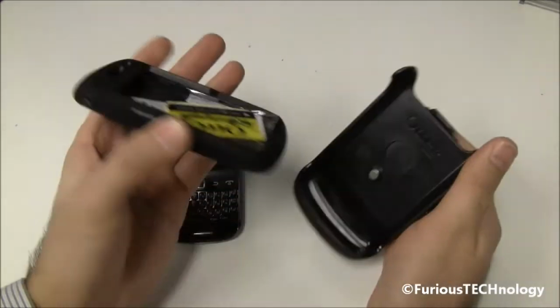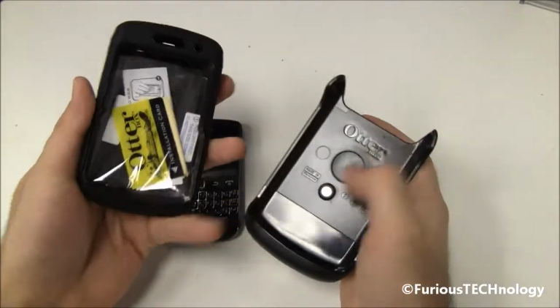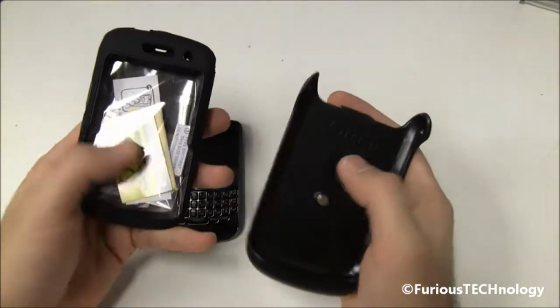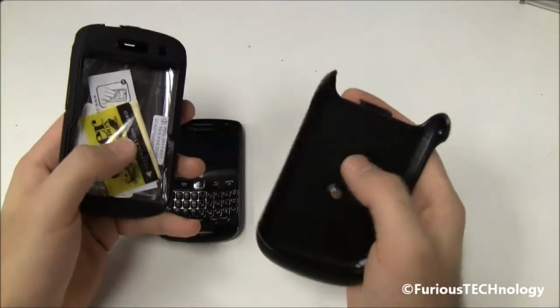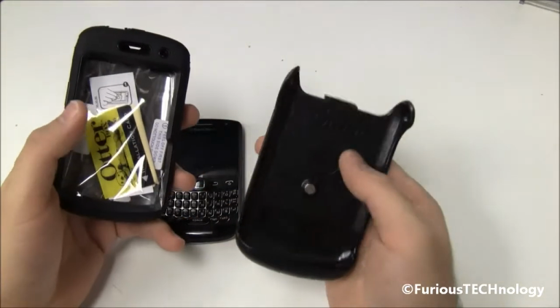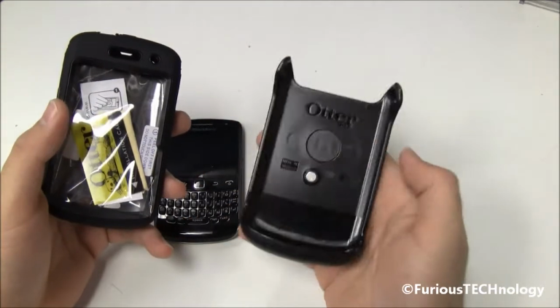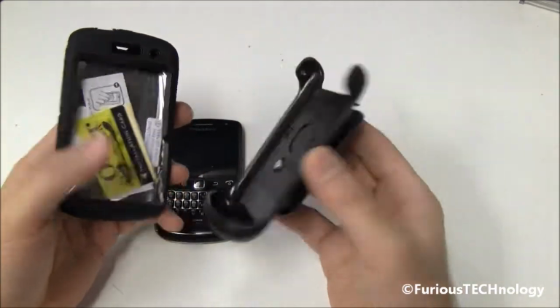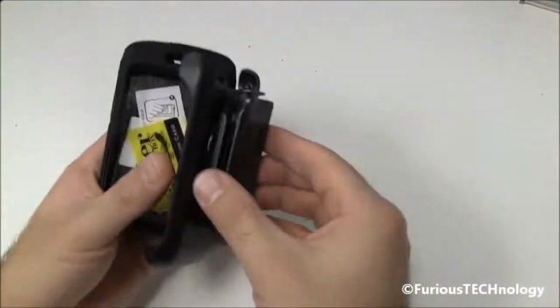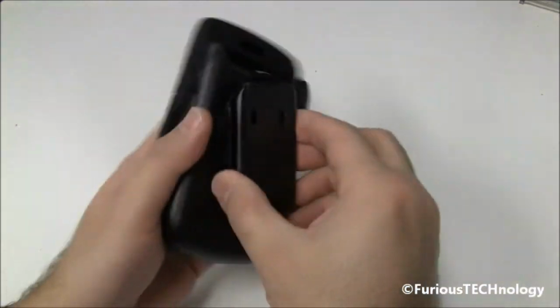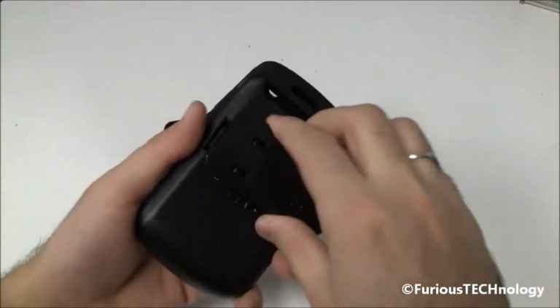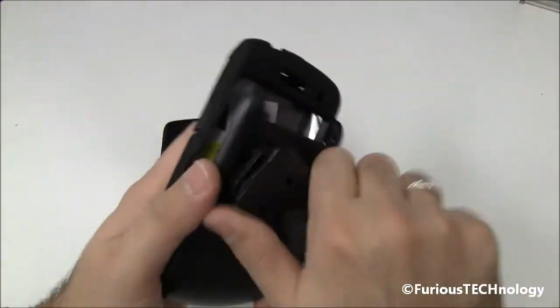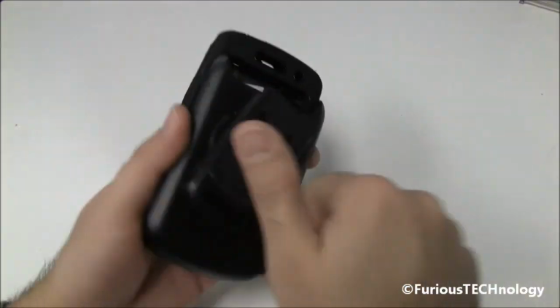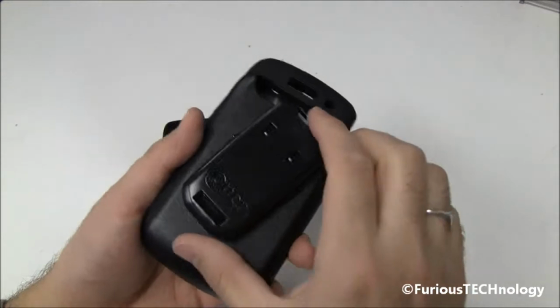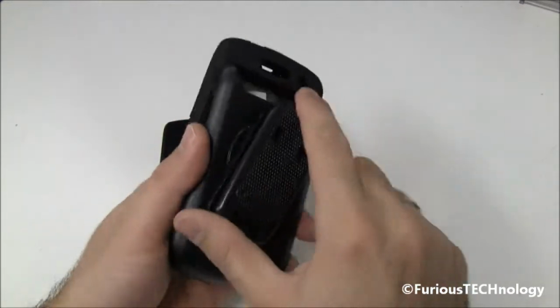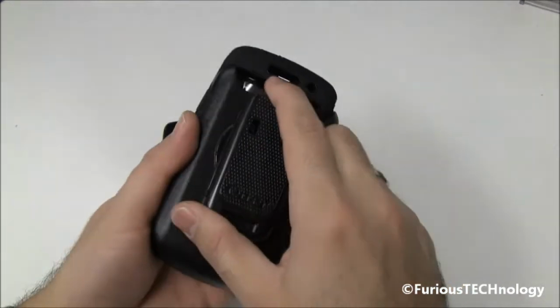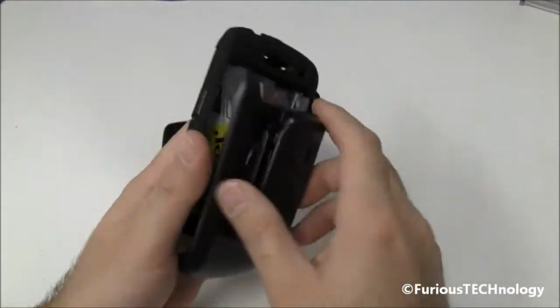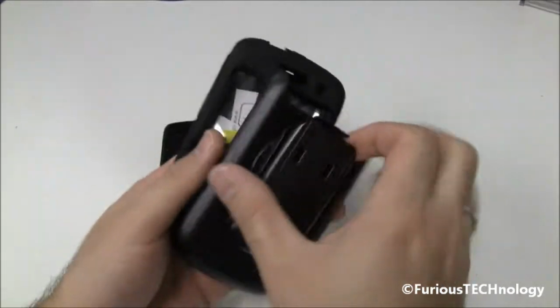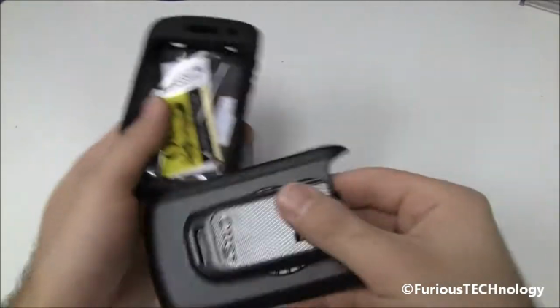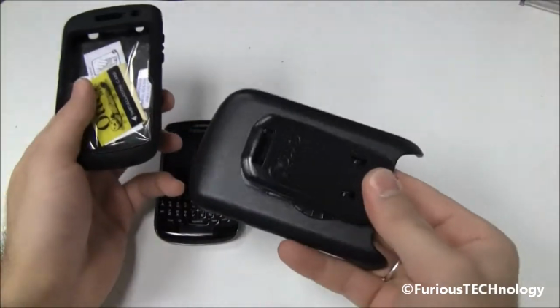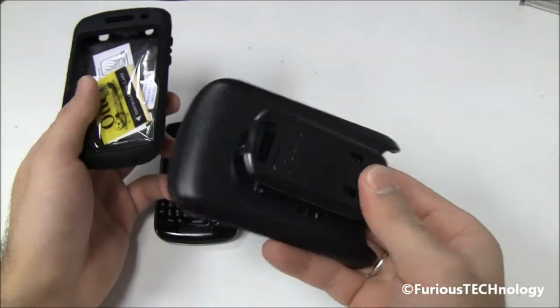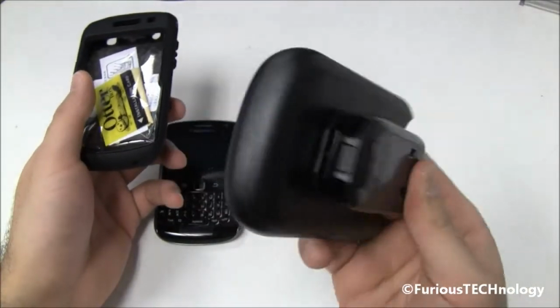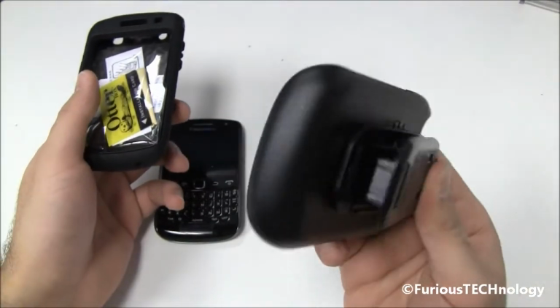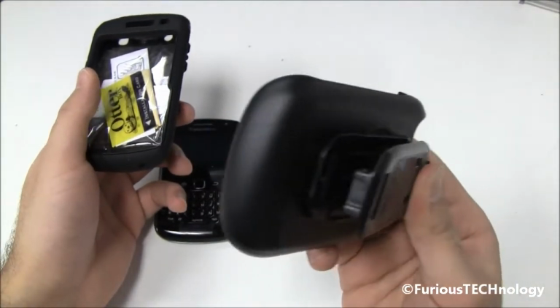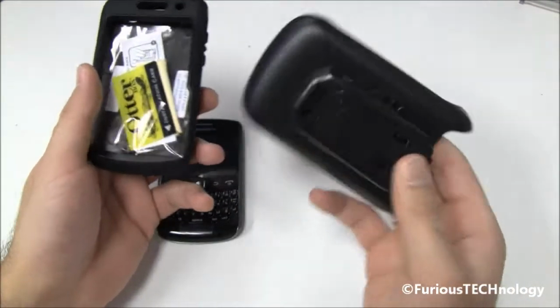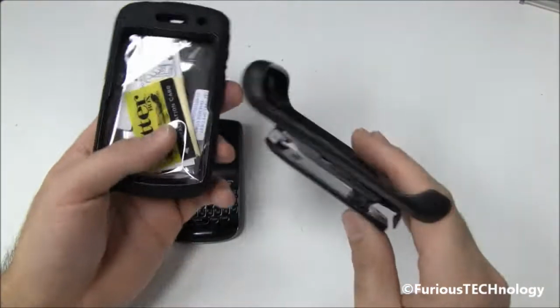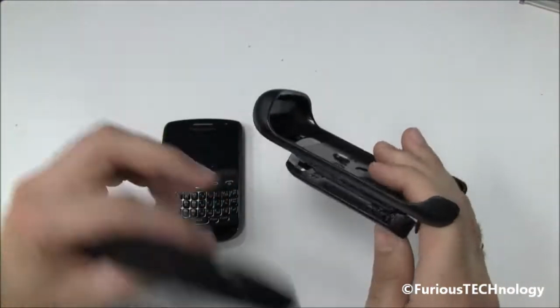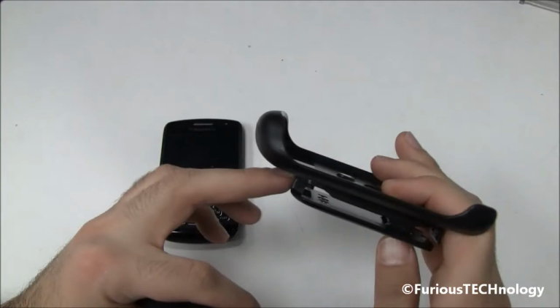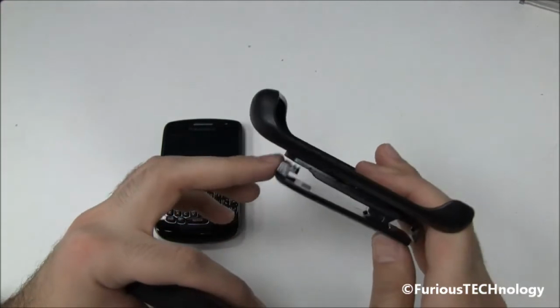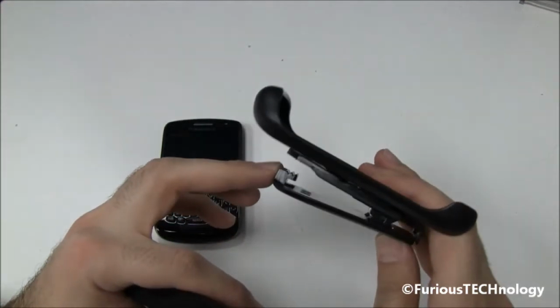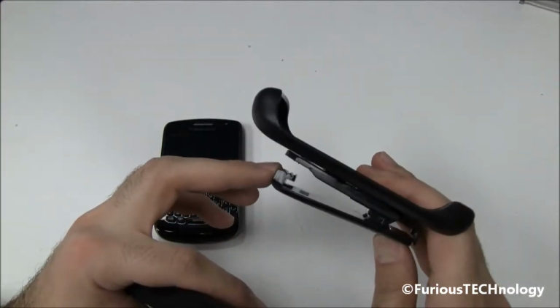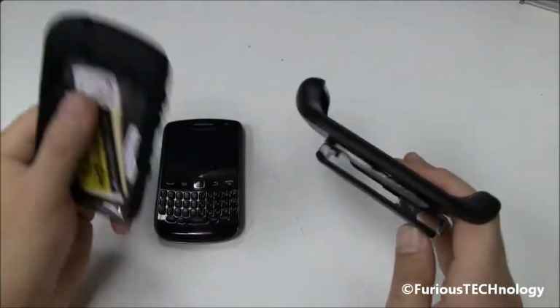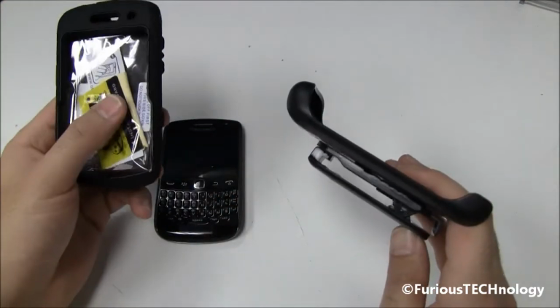It's got this little clip right here which swivels around, which is nice to have, so you can clip that onto your belt just like that. It's got the little hook right there, so it does hook onto your belt nicely.